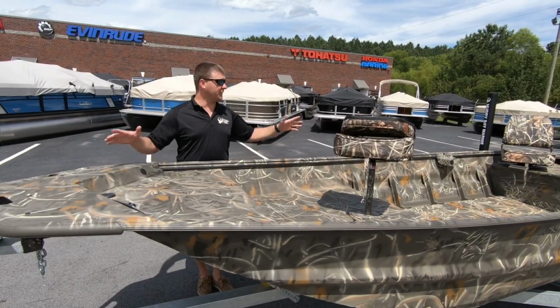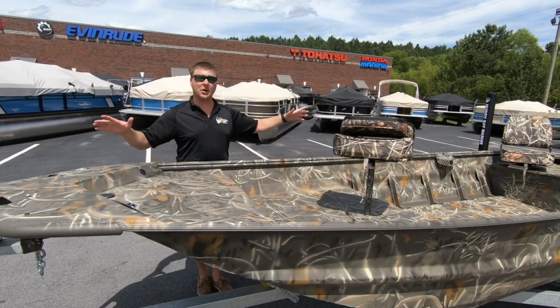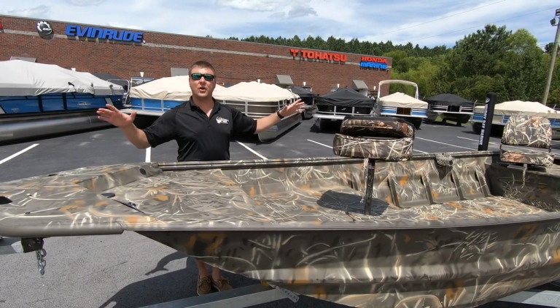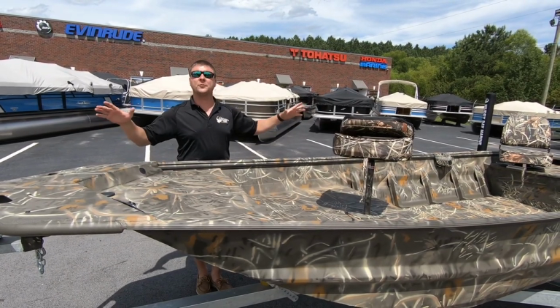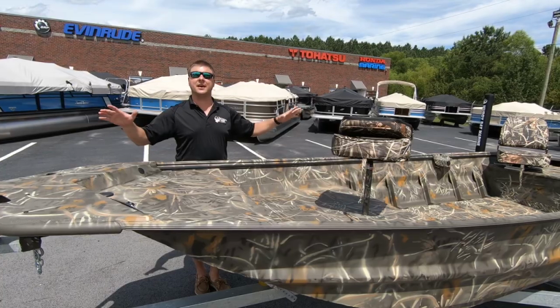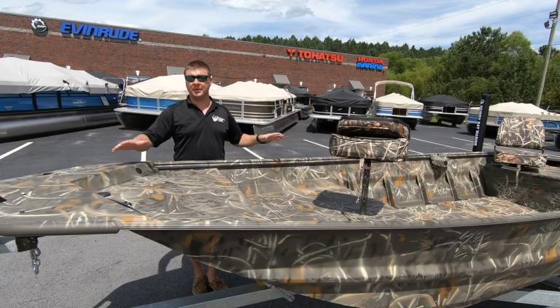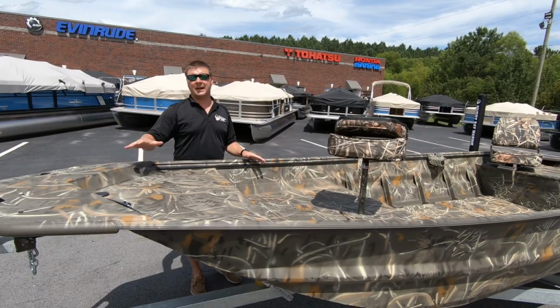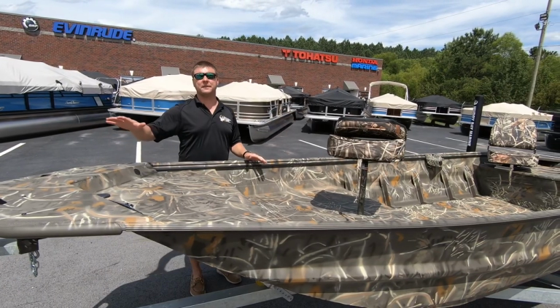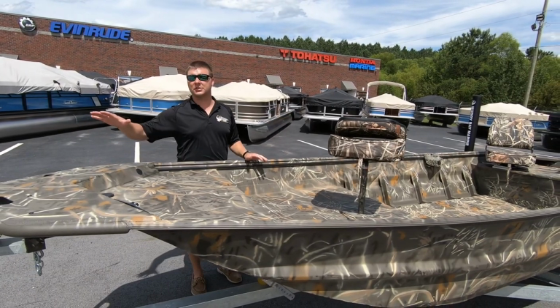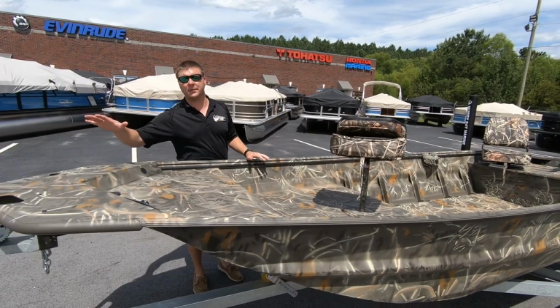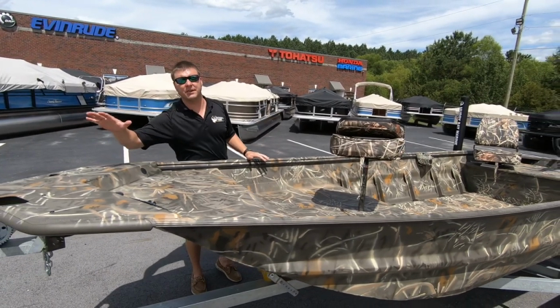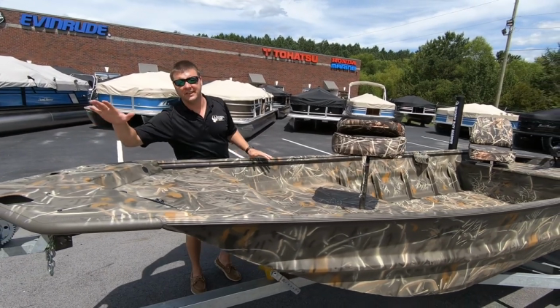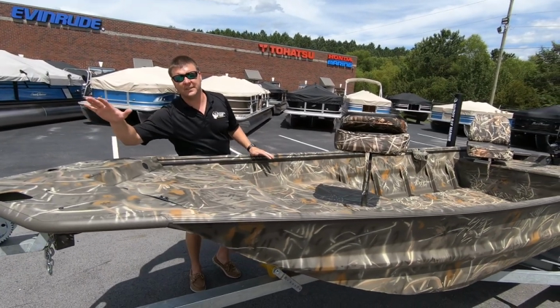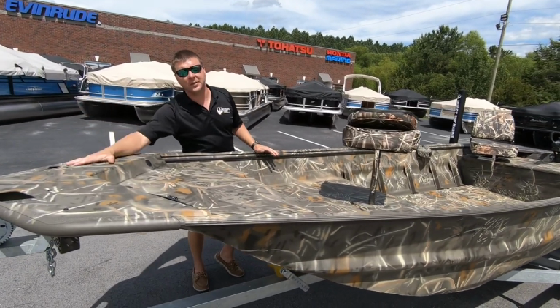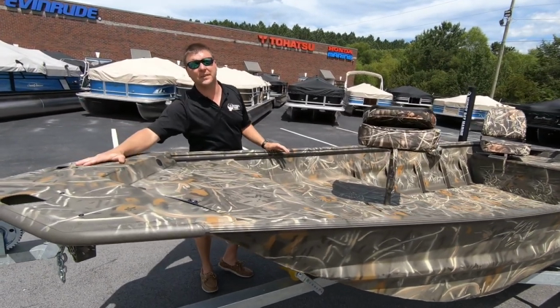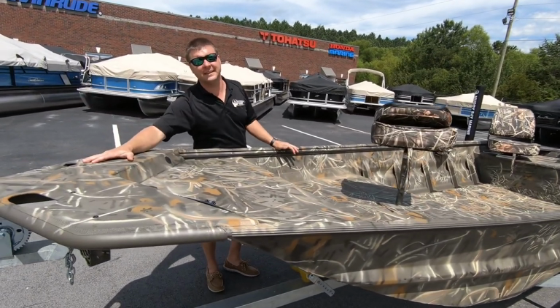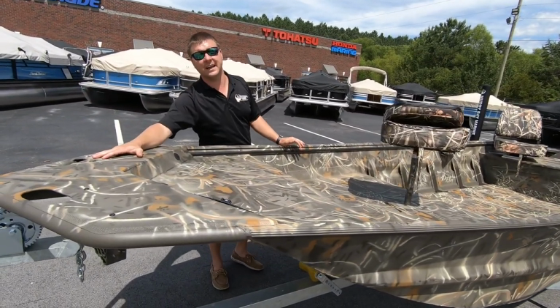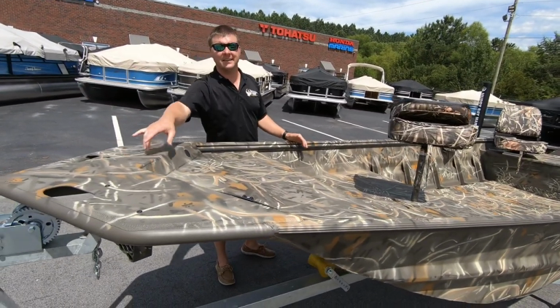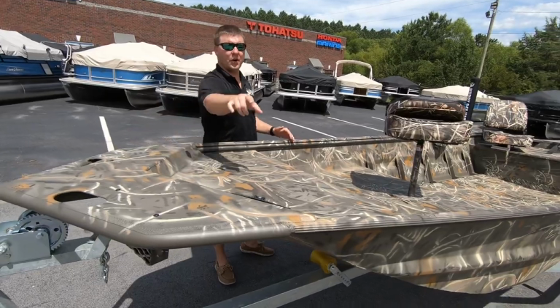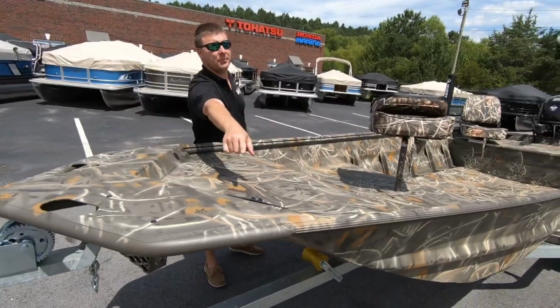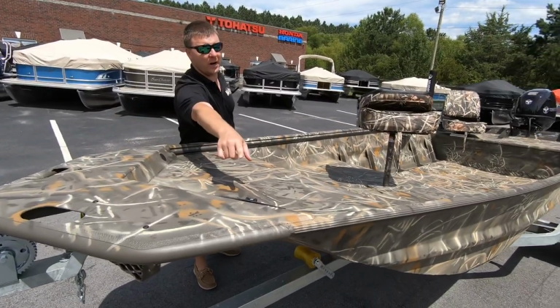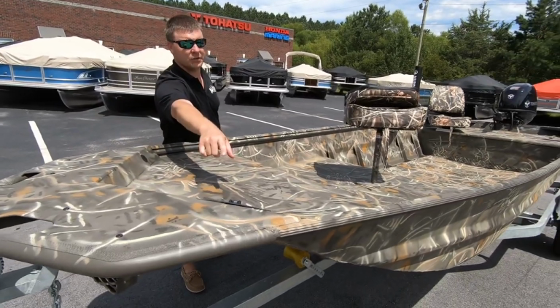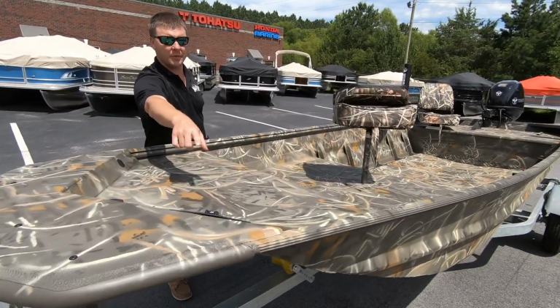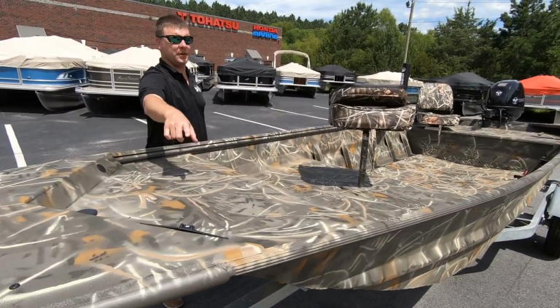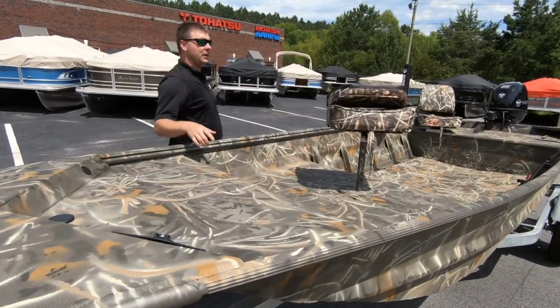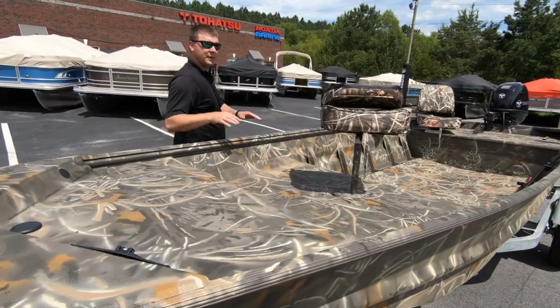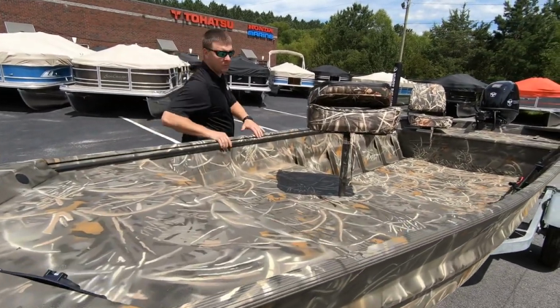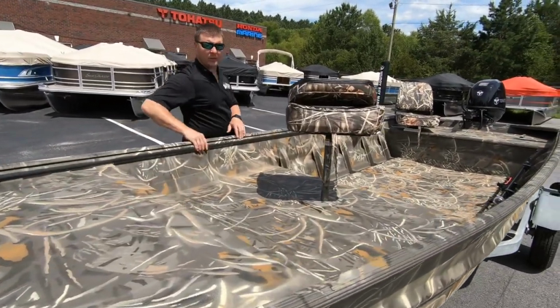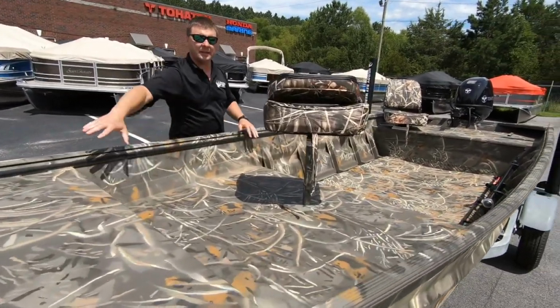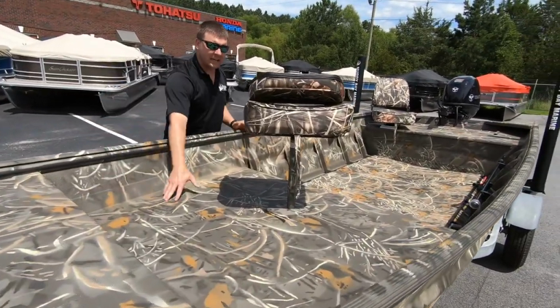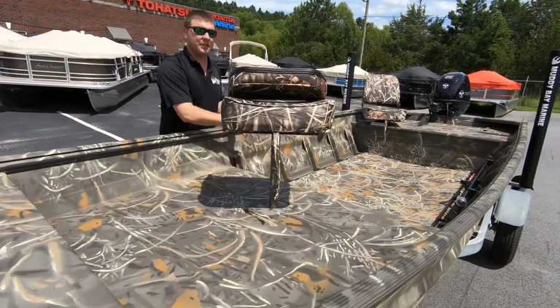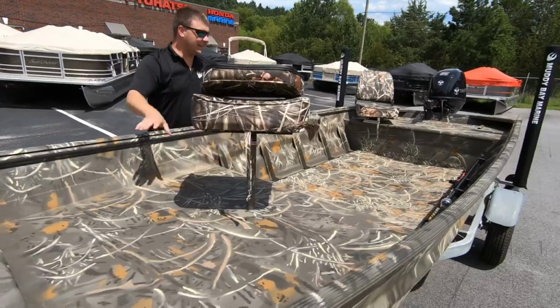This particular boat is already rigged up. Up here at the front, we're going to start with some of the features. You've got the duck bill with the LED lights. This one's already pre-wired for your trolling motor. You've got the T-rail lining on all the decks.